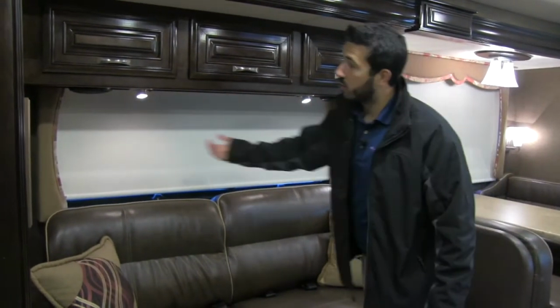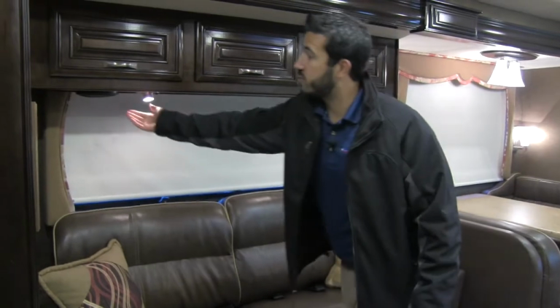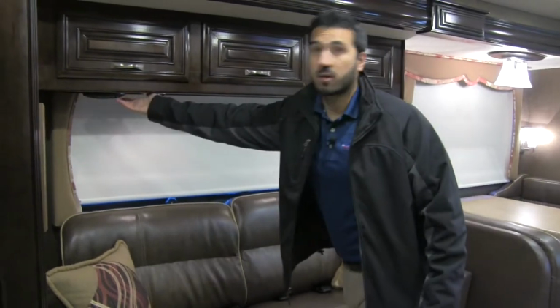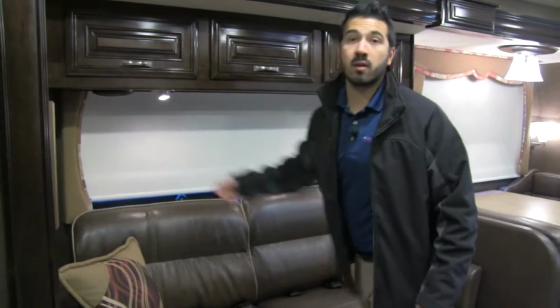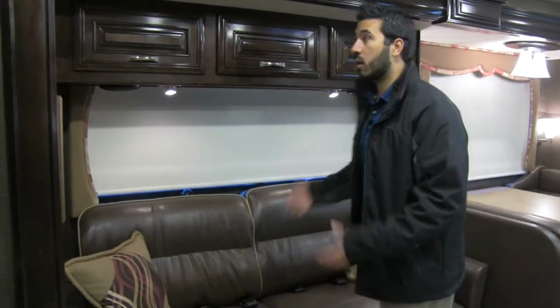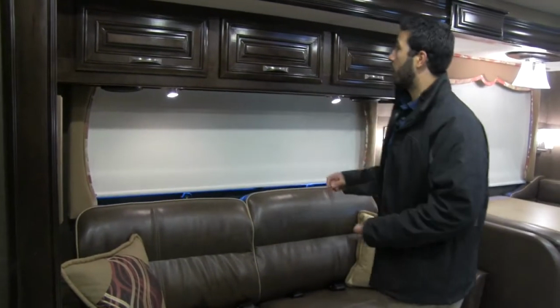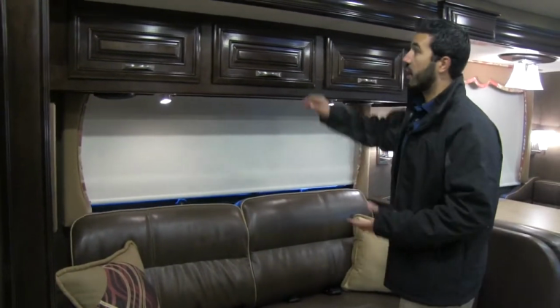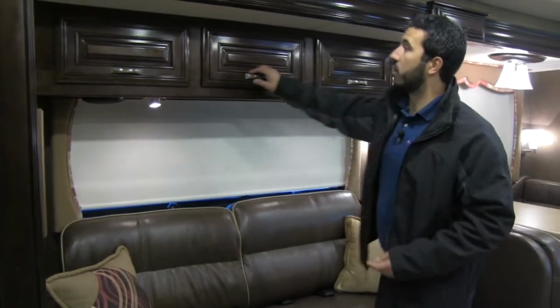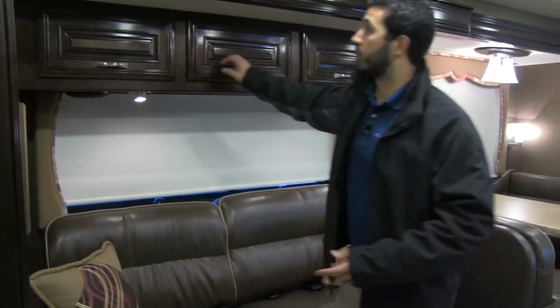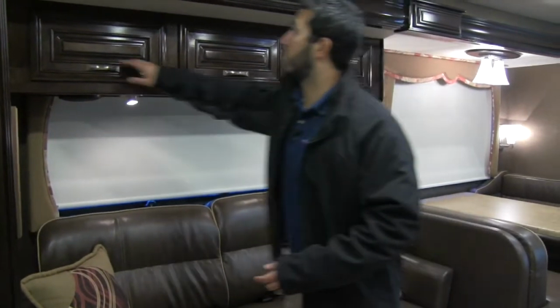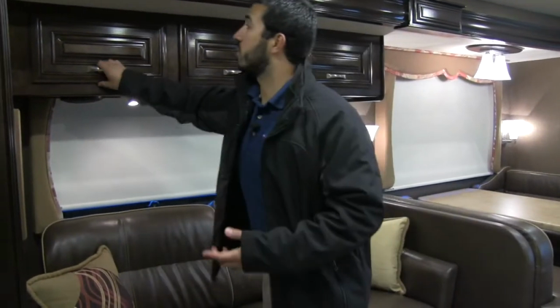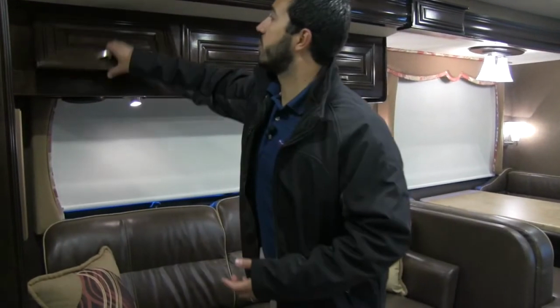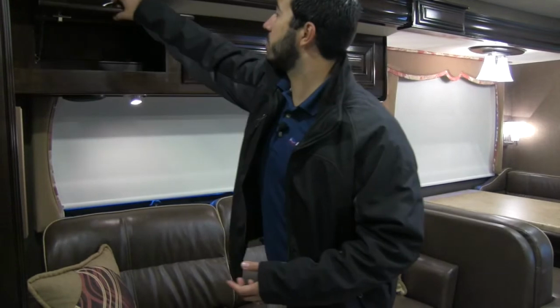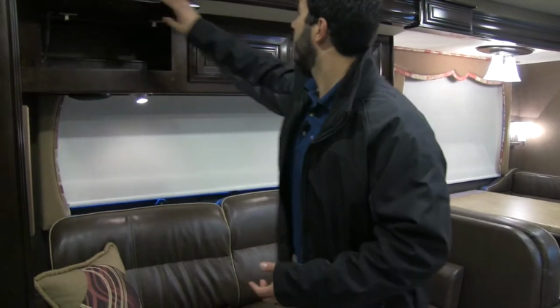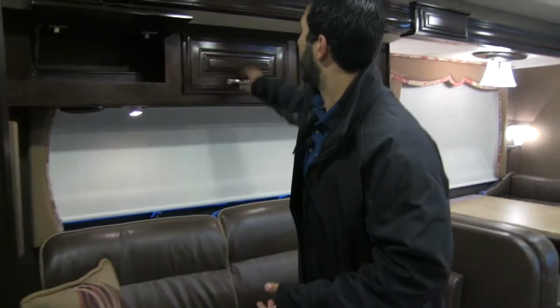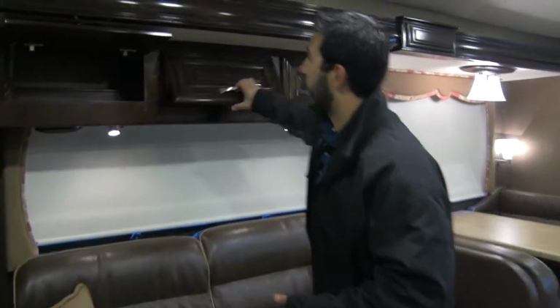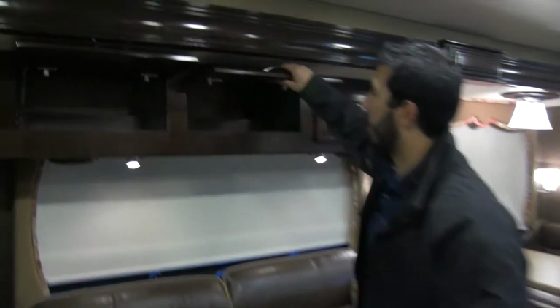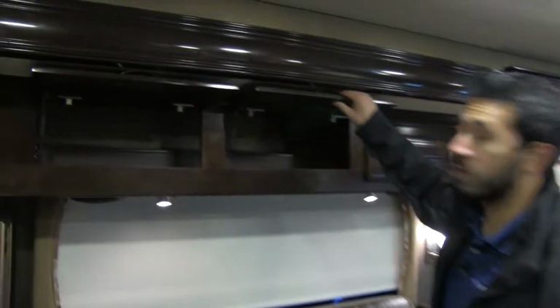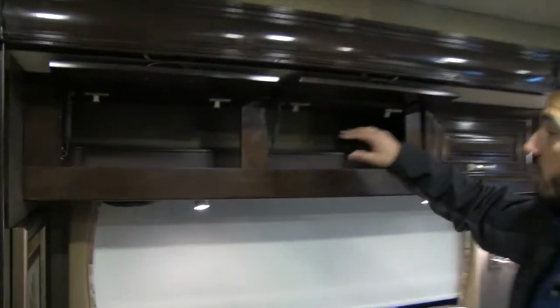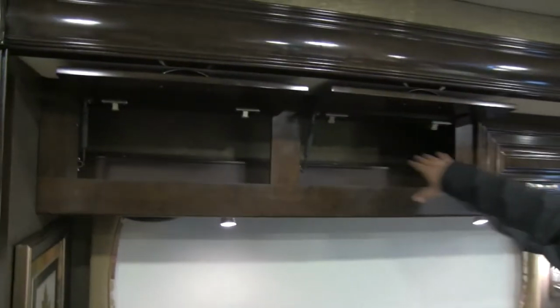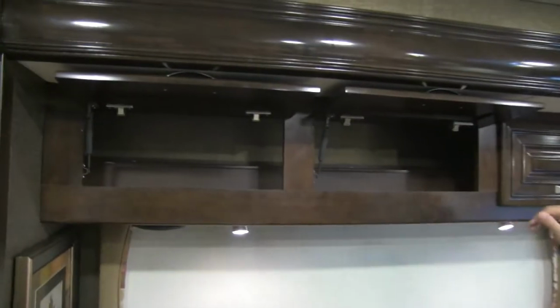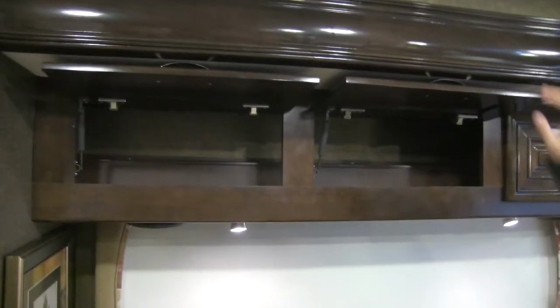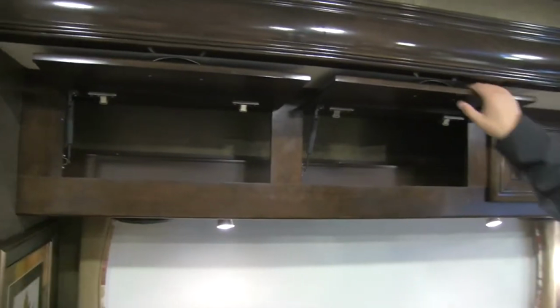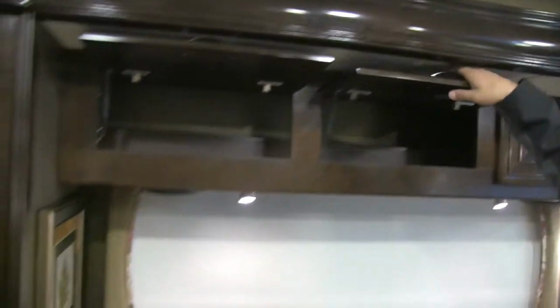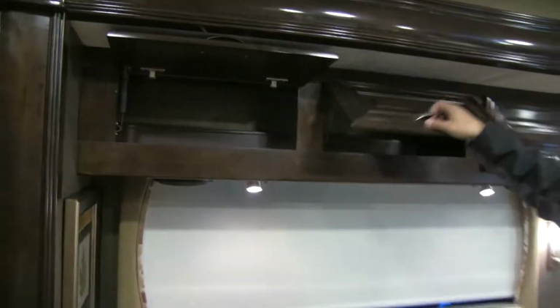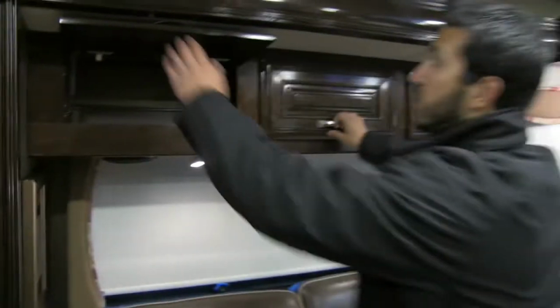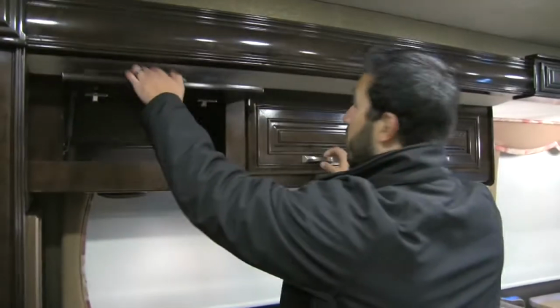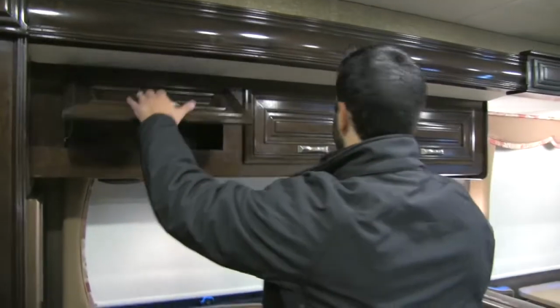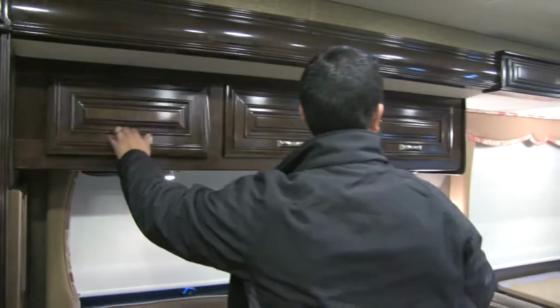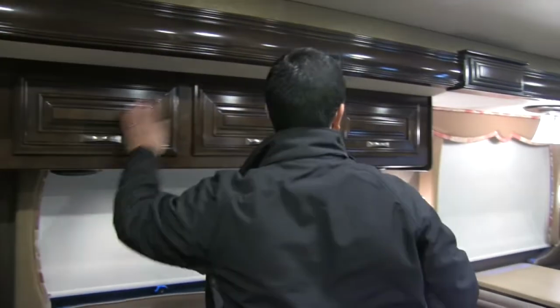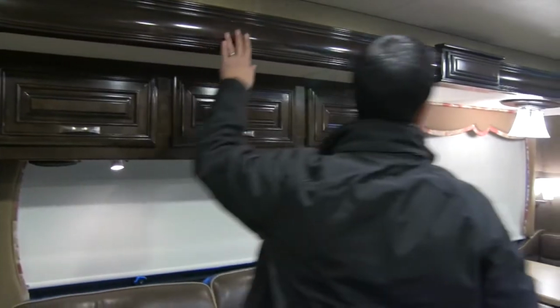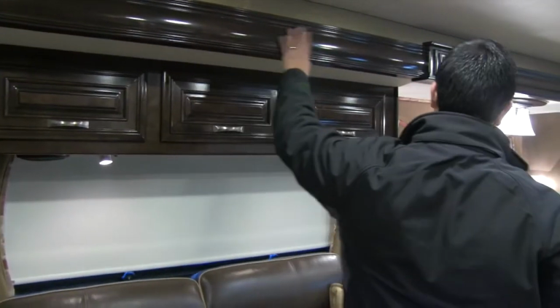You'll also have speakers underneath here as well for your superior home theater experience. Right up top, you're going to have excellent storage that goes all the way across, with self-supported hinges and just beautiful woodwork.